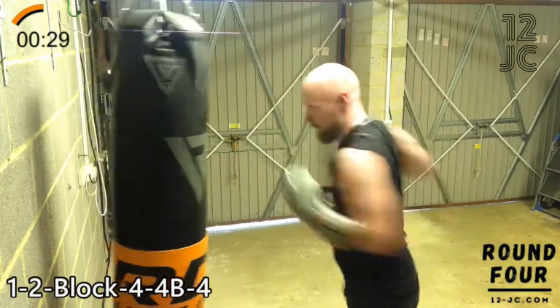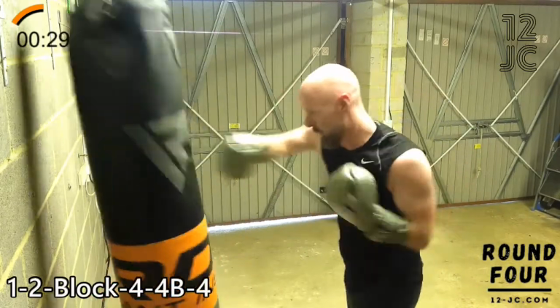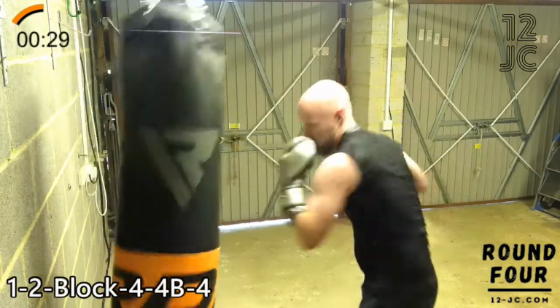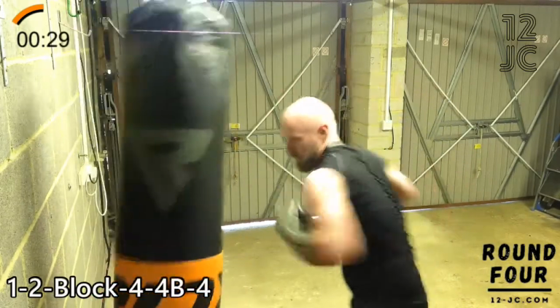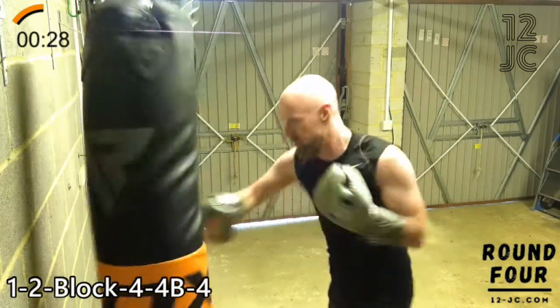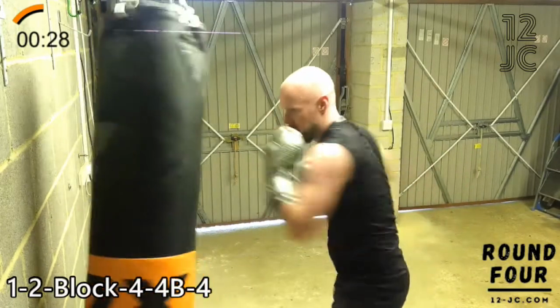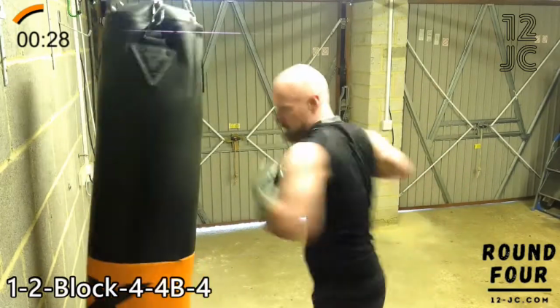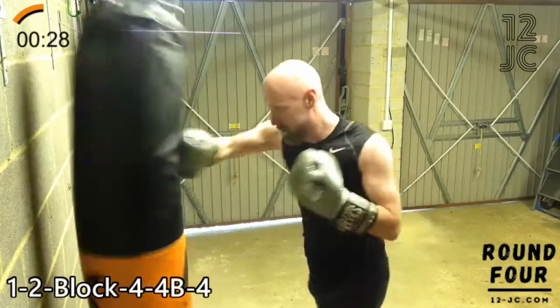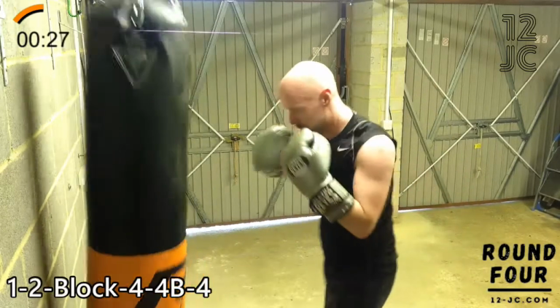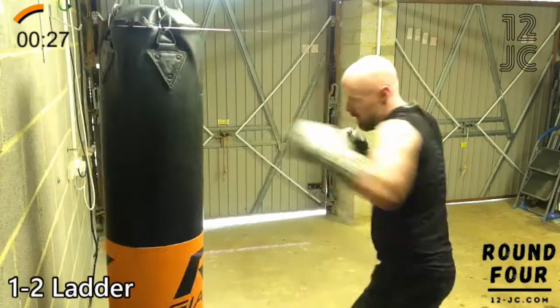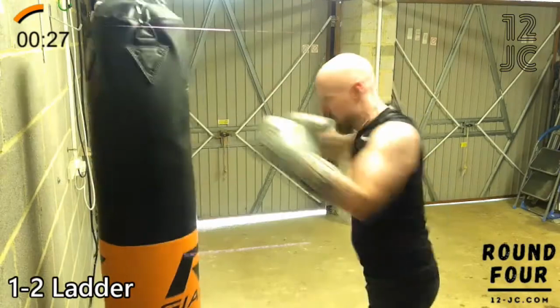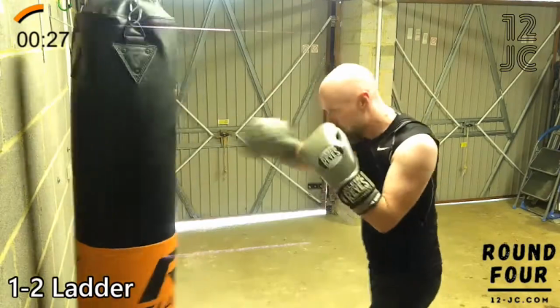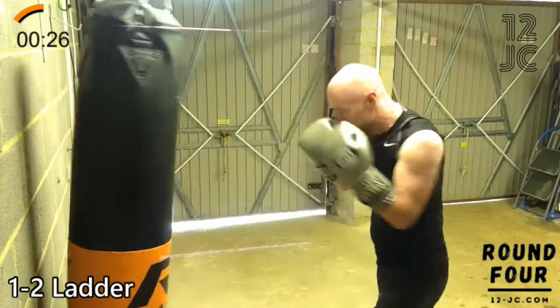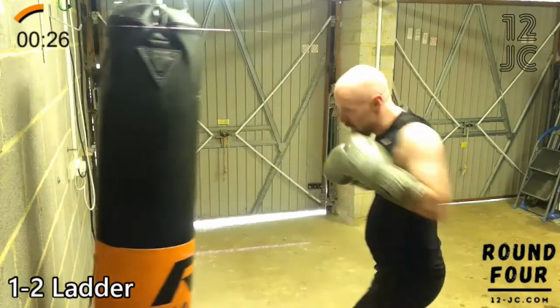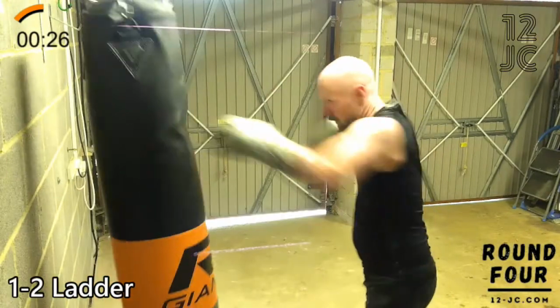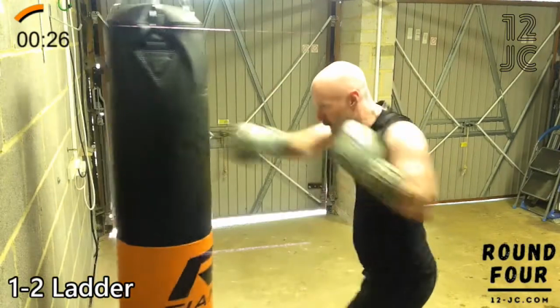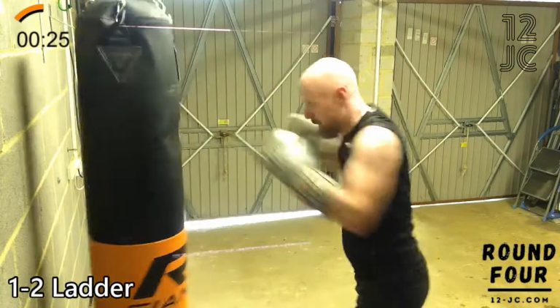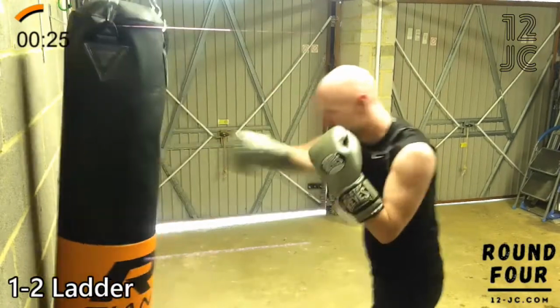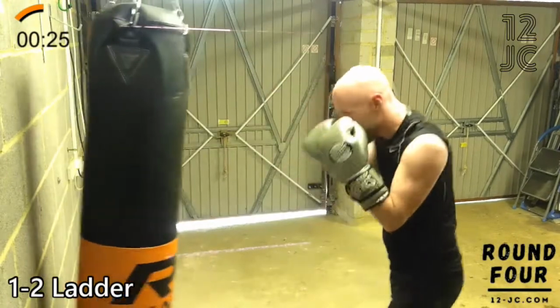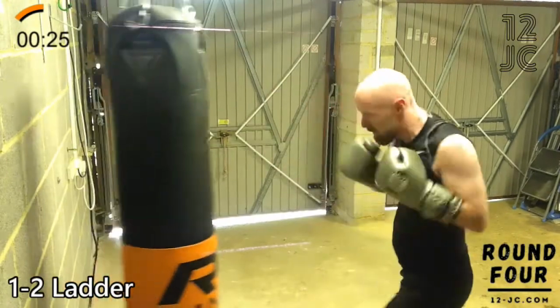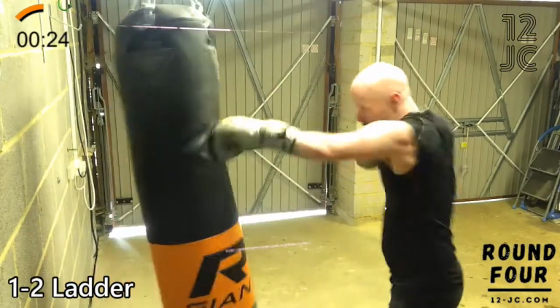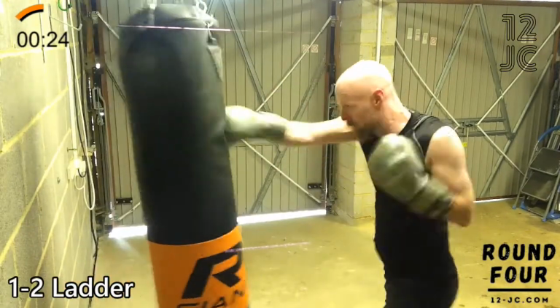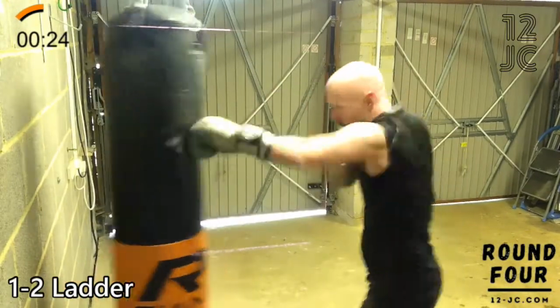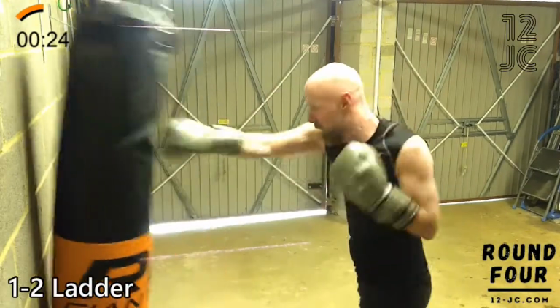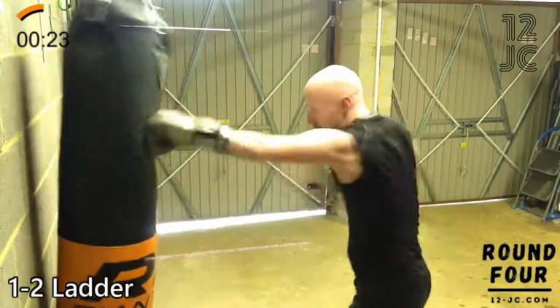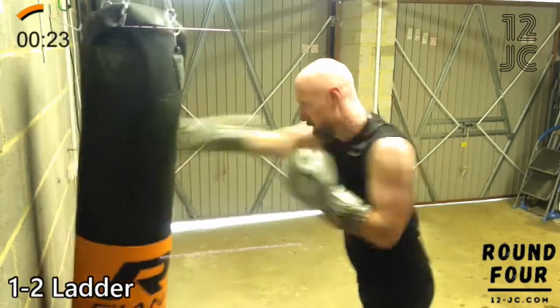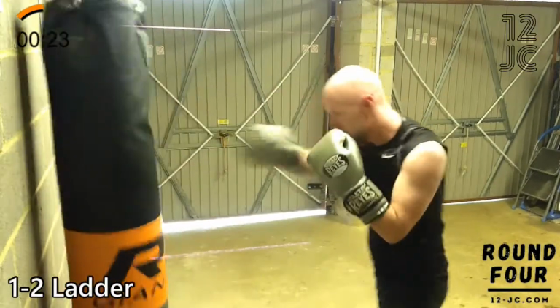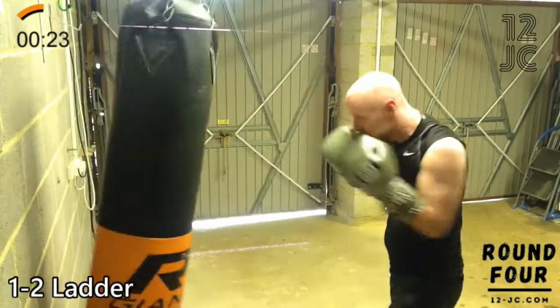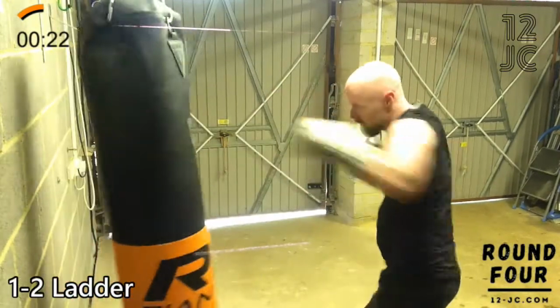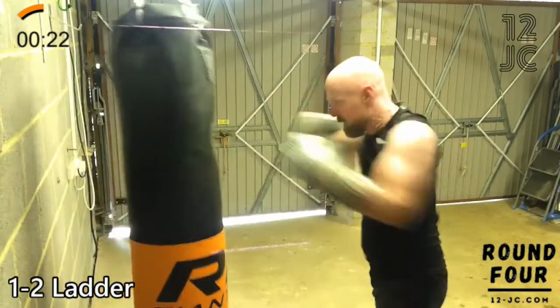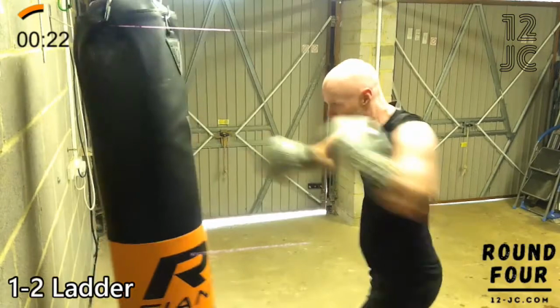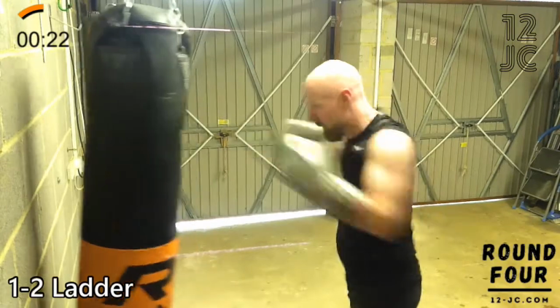We're going to finish the round with a one, two ladder. So that's one, two, then one, two, one, two, then one, two, one, two, one, two — and increasing from there on.